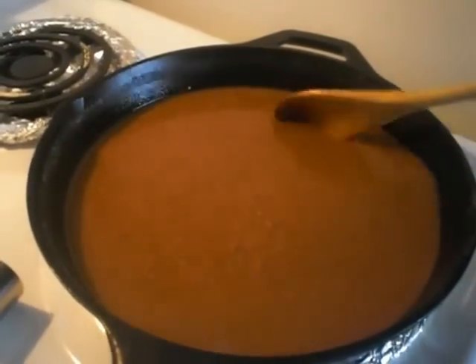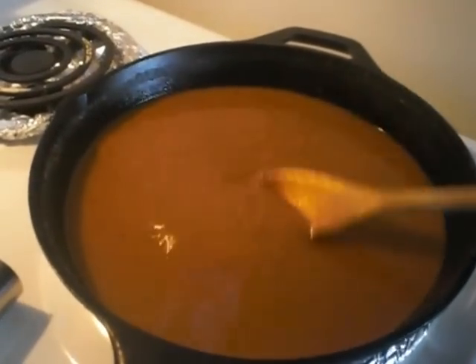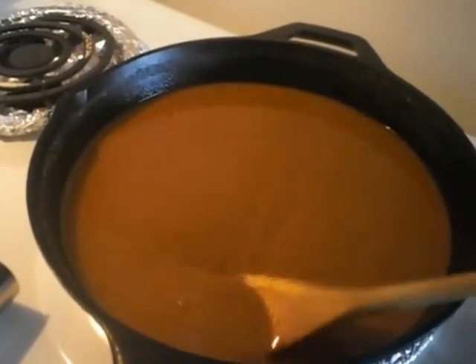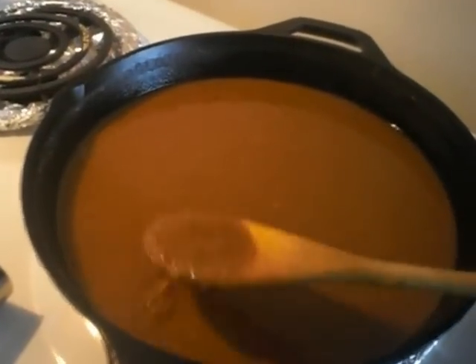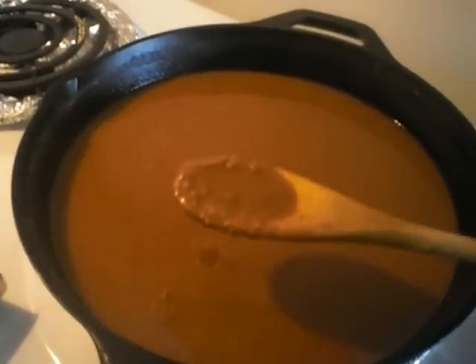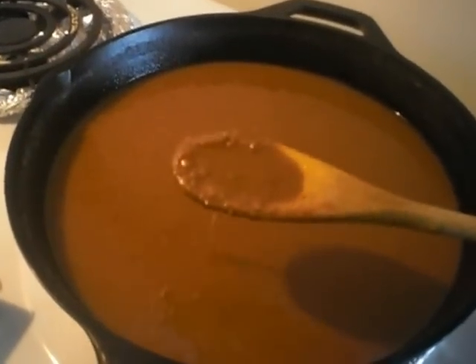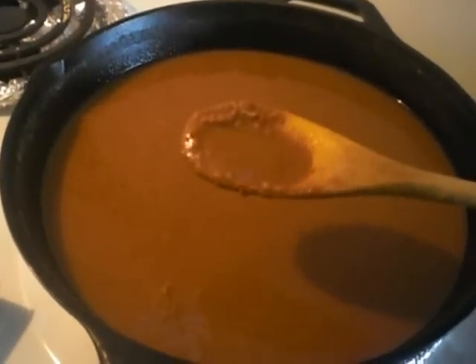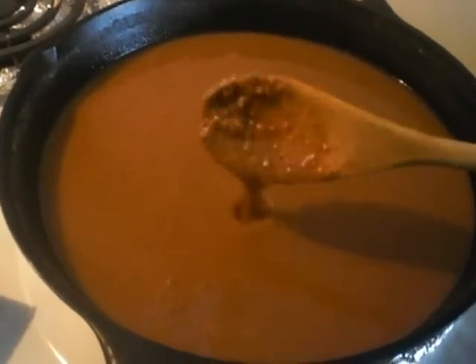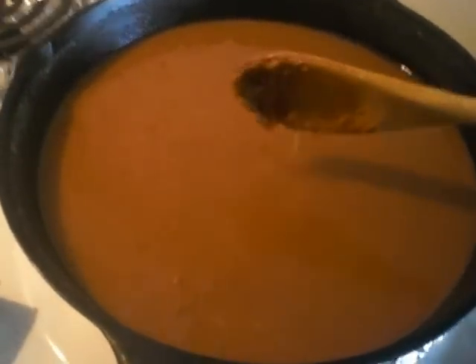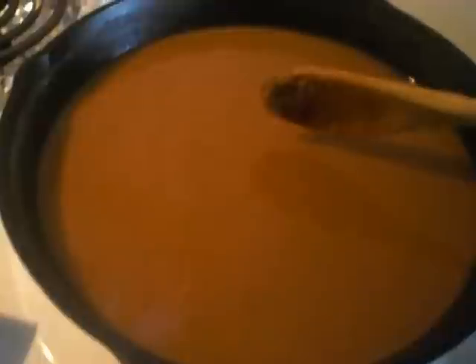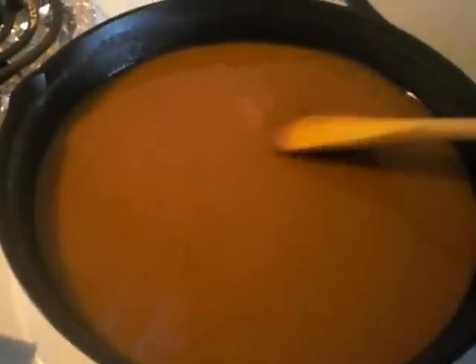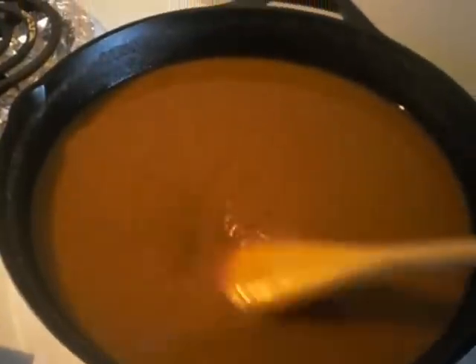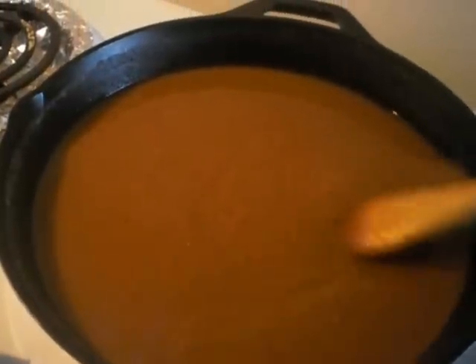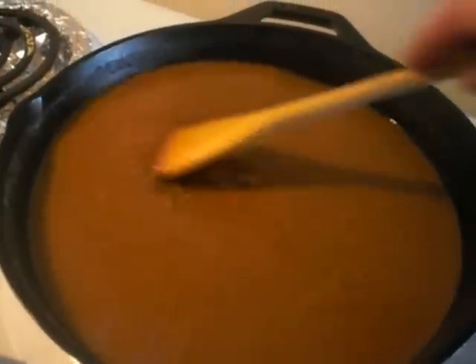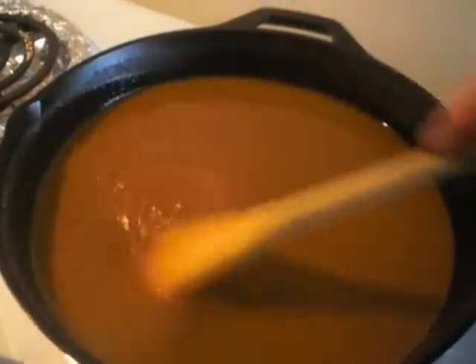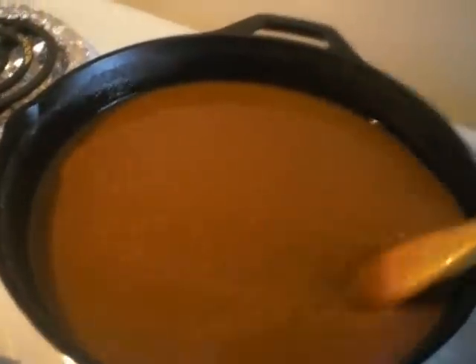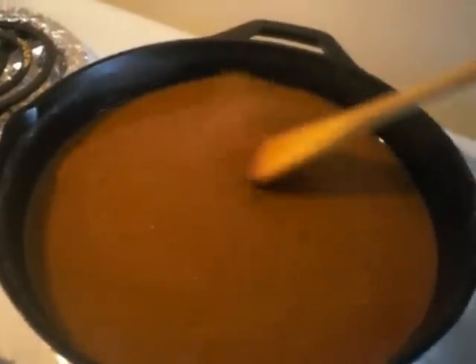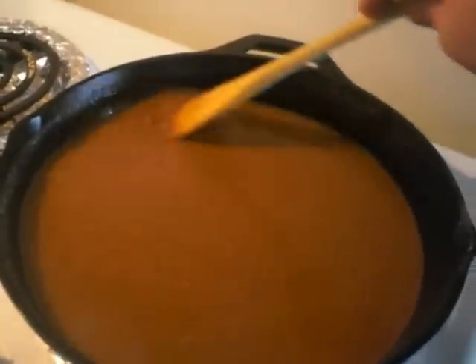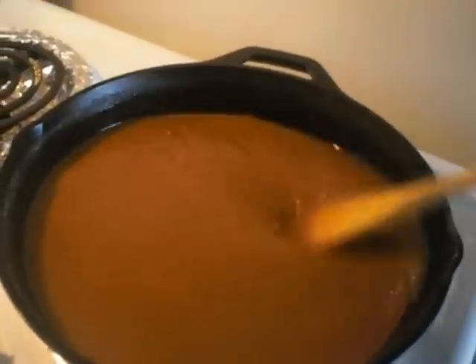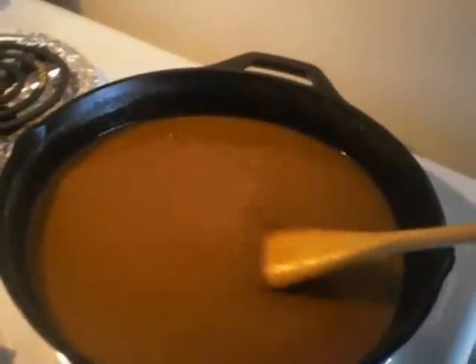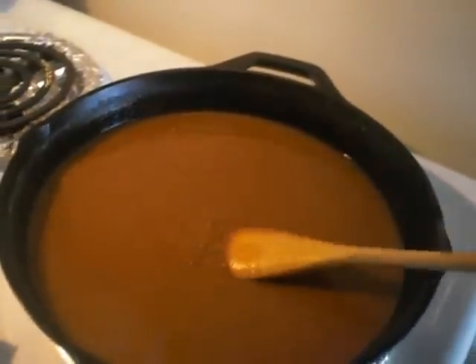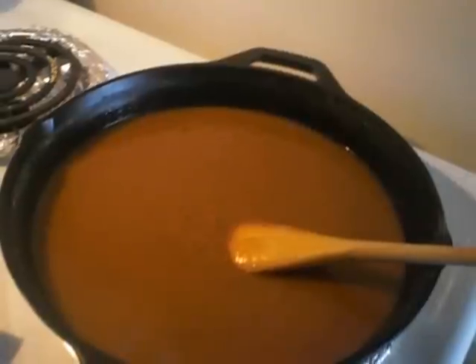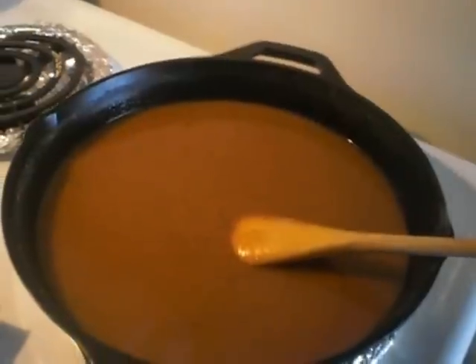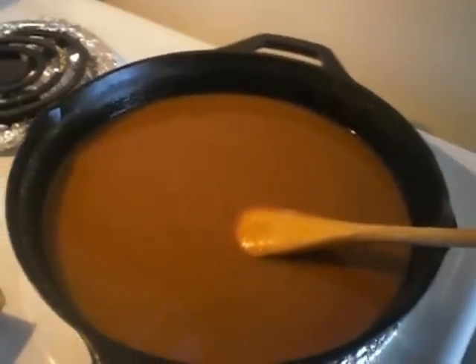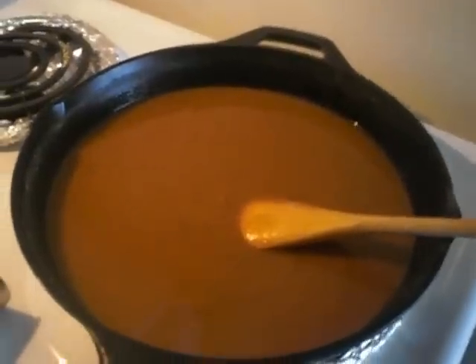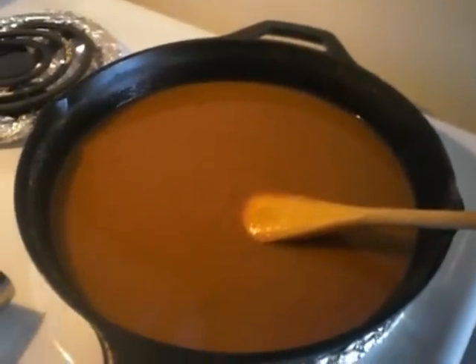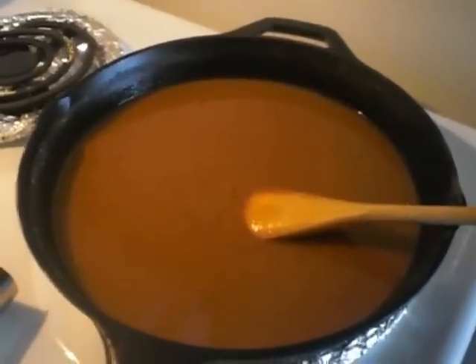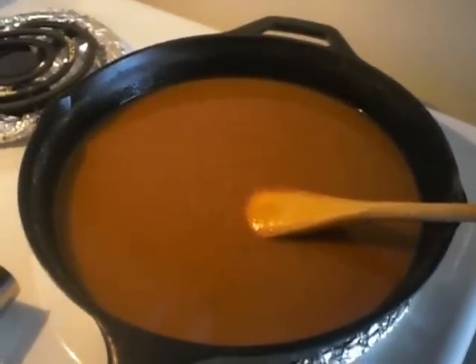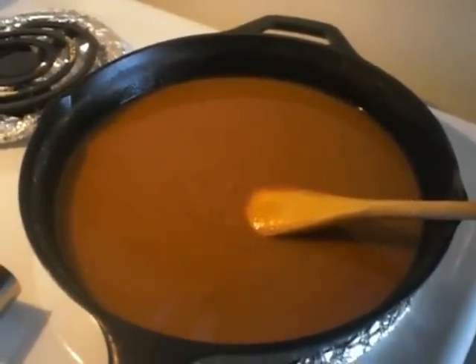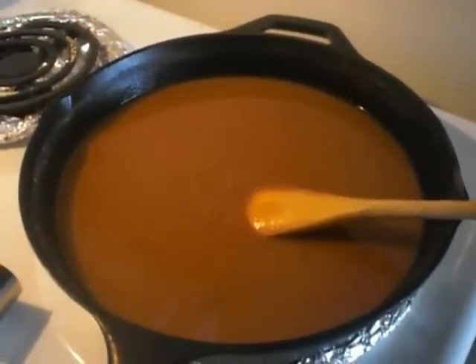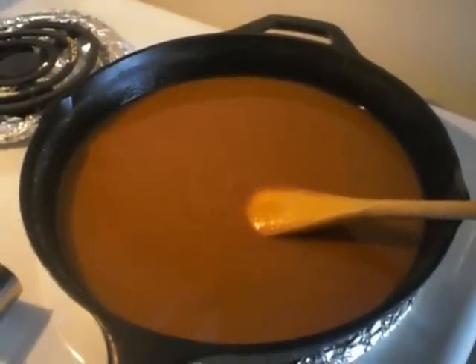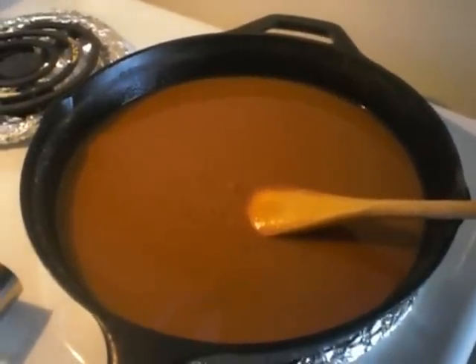As you can see it's continuing to get a much richer, browner color. I'll come back with another video and show y'all what I bring it to. This is Red Barry and I'll talk to y'all soon.